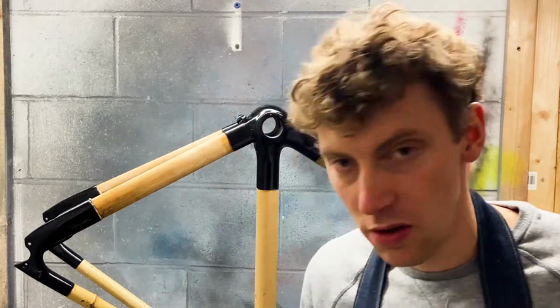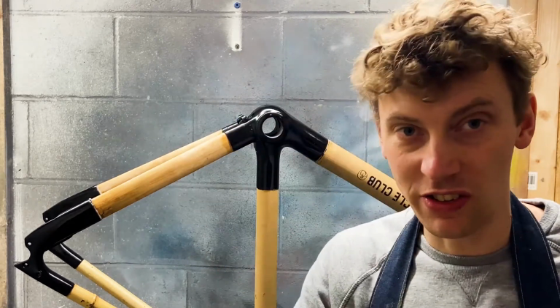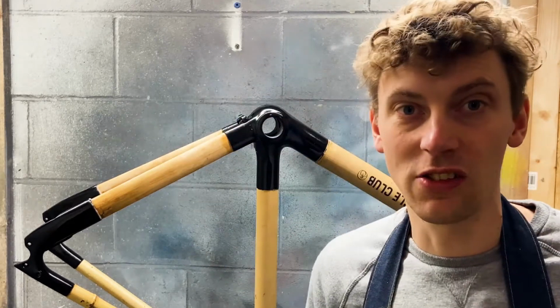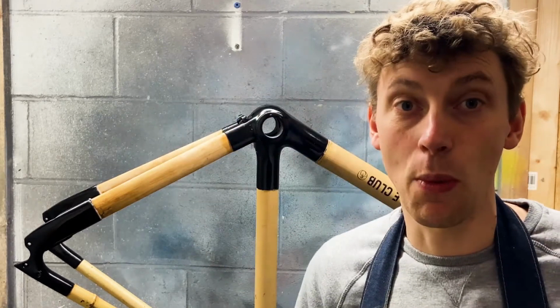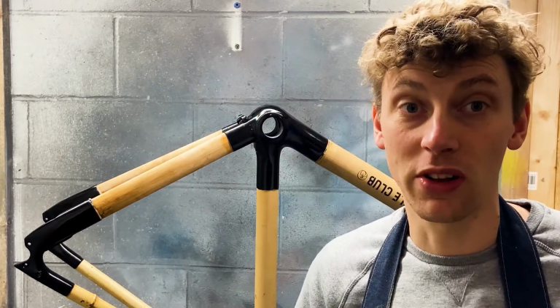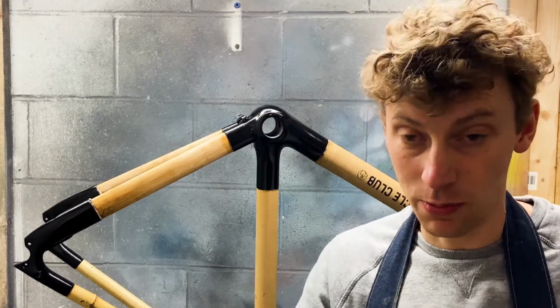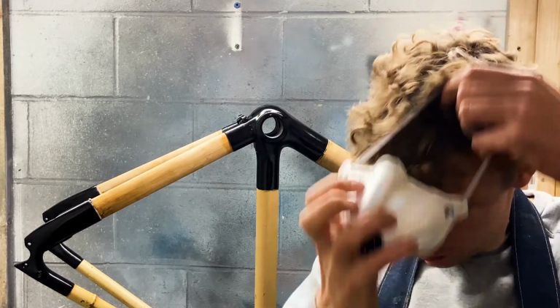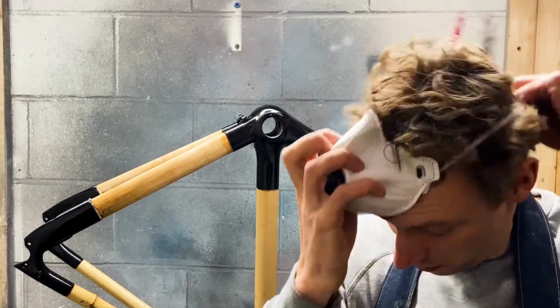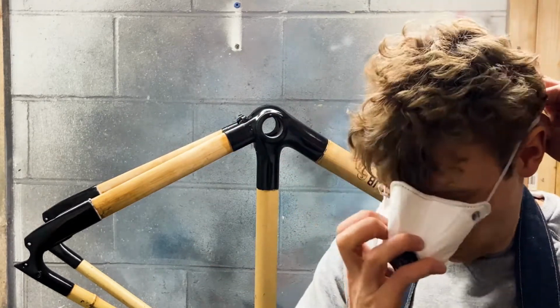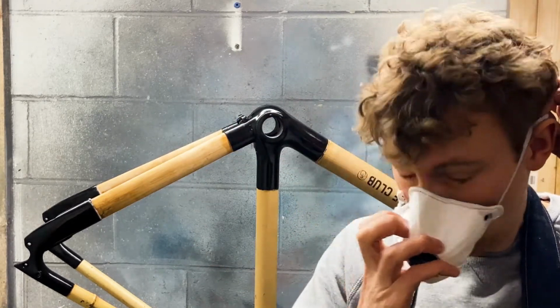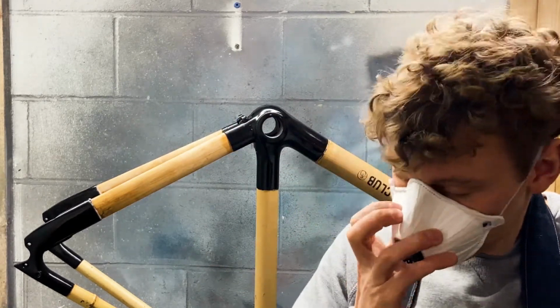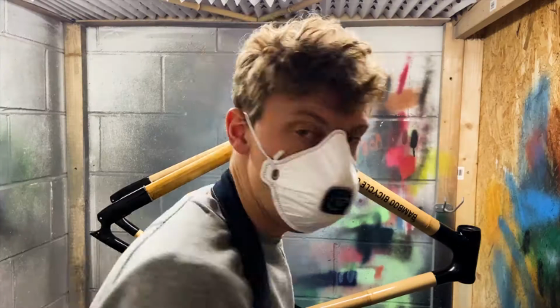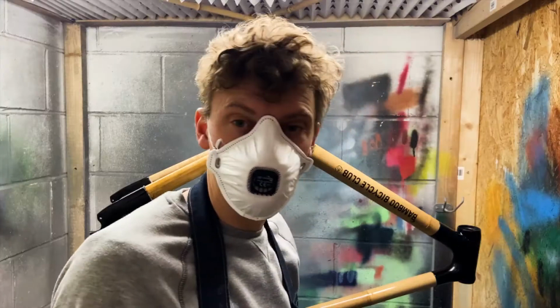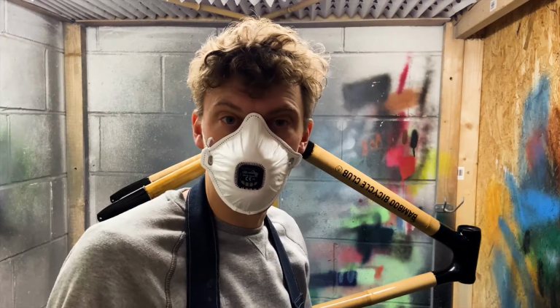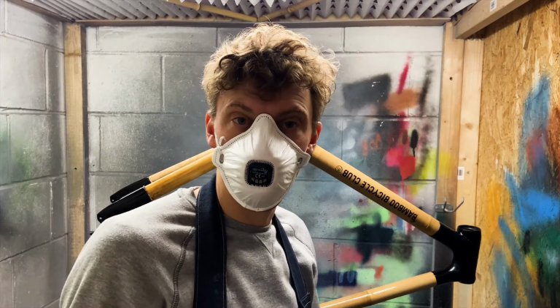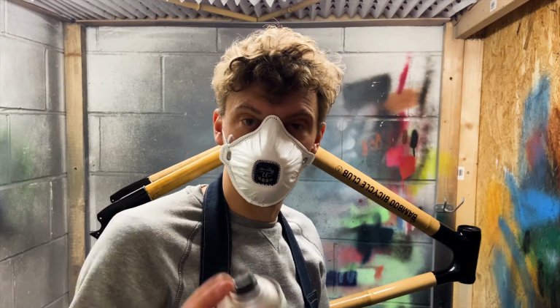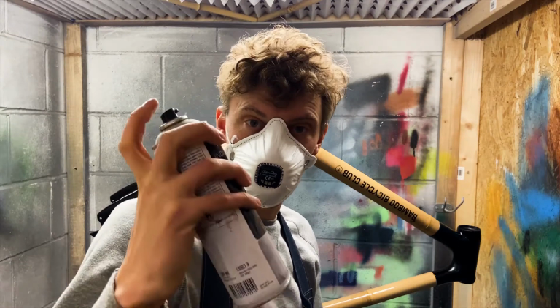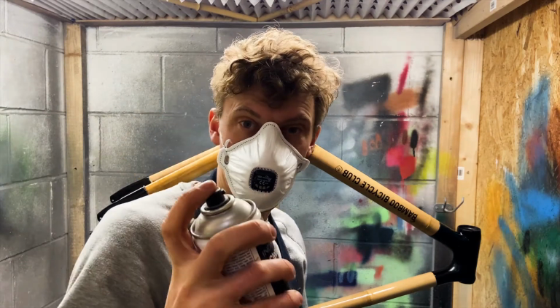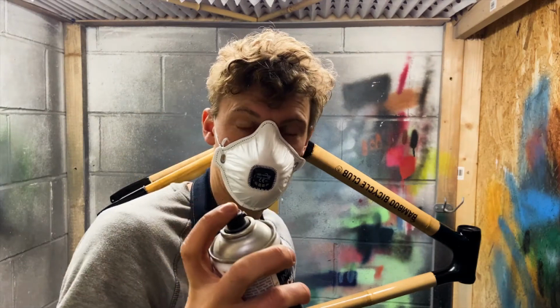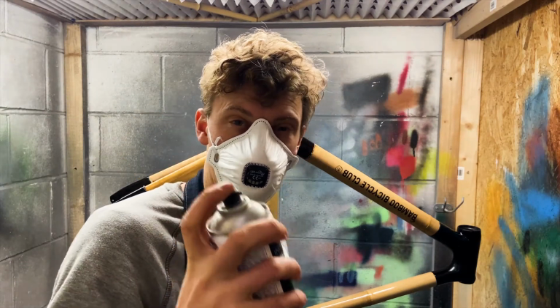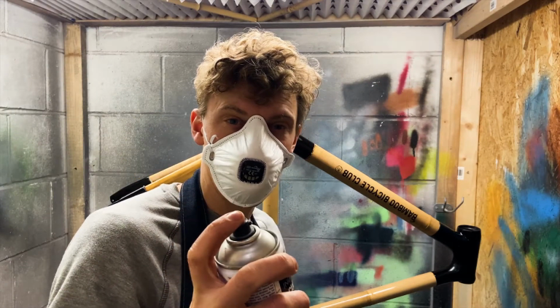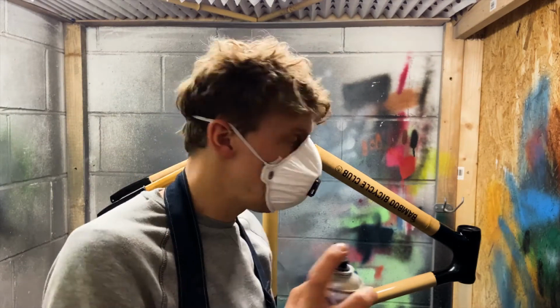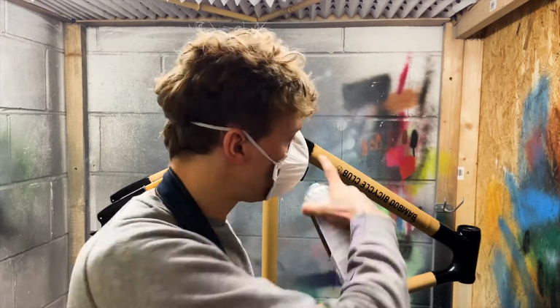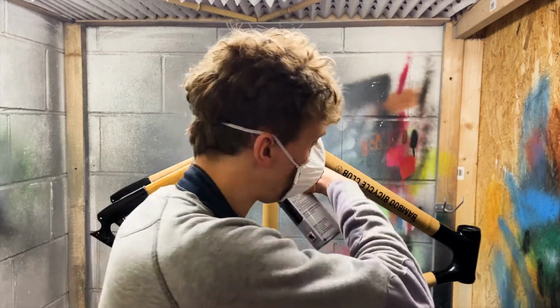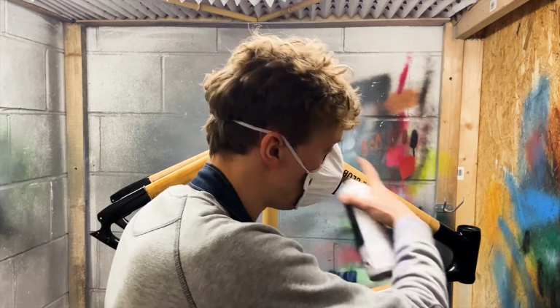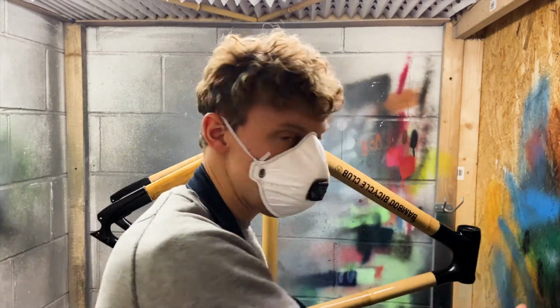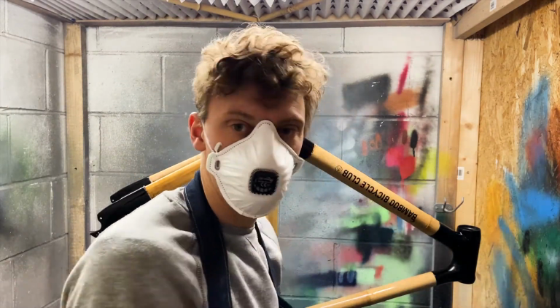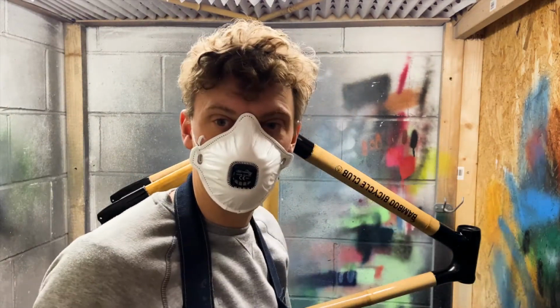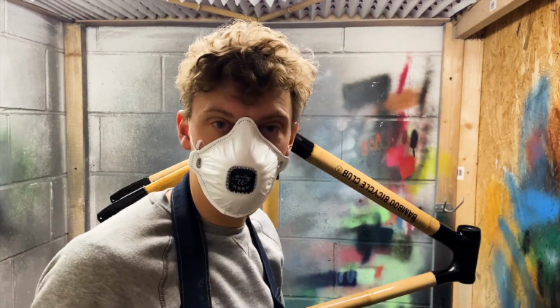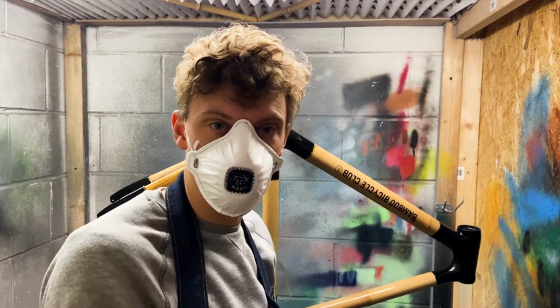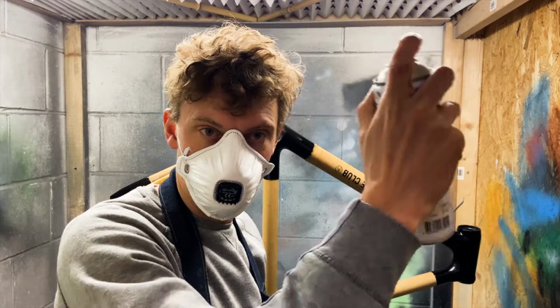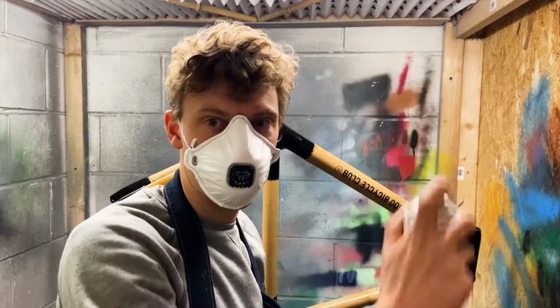First things, pop on a dust mask. All we're going to do then is just spray up the frame and coat the bamboo in a single layer of clear coat.